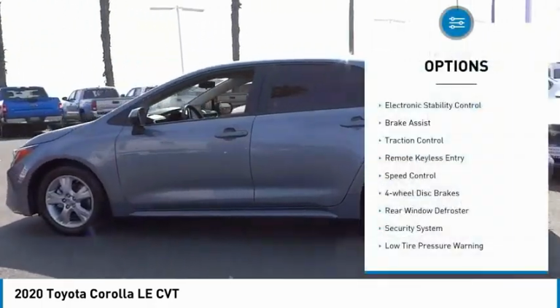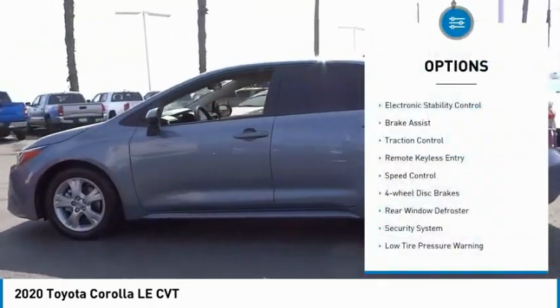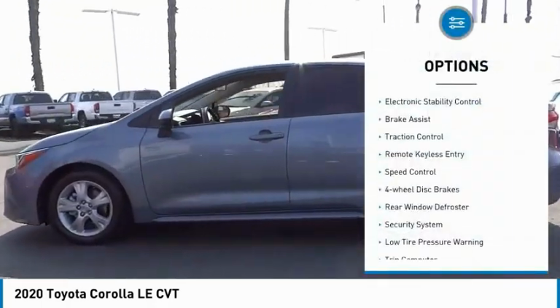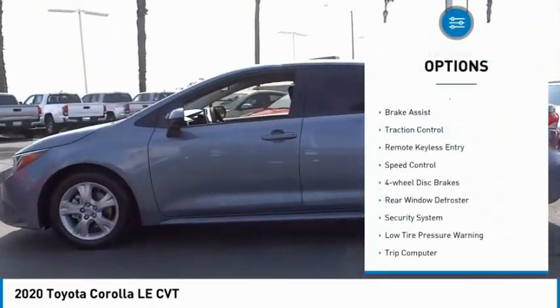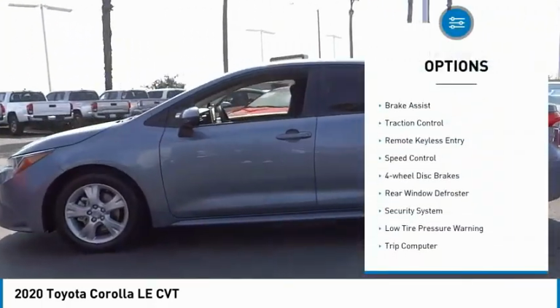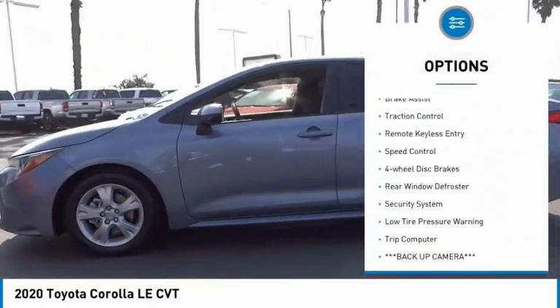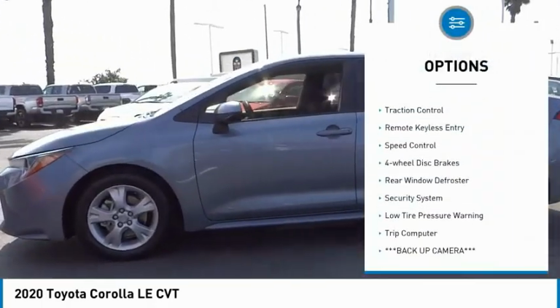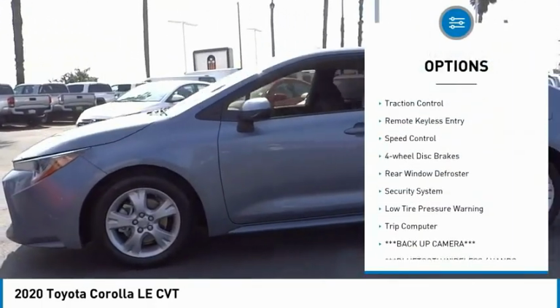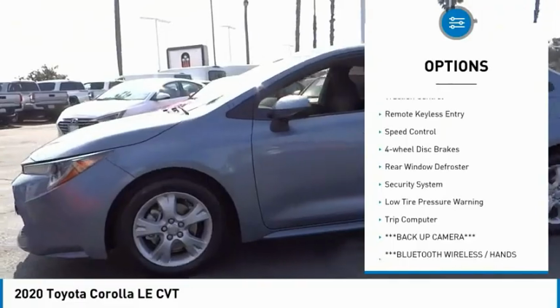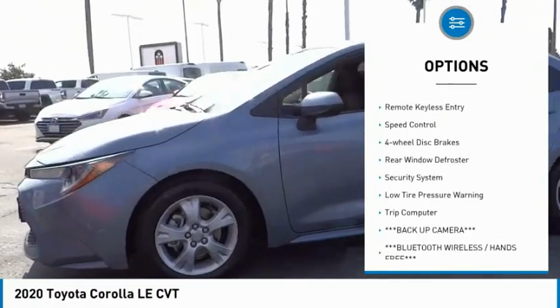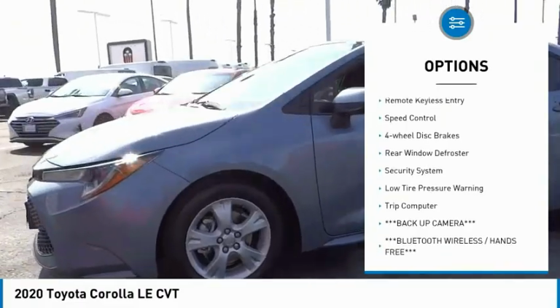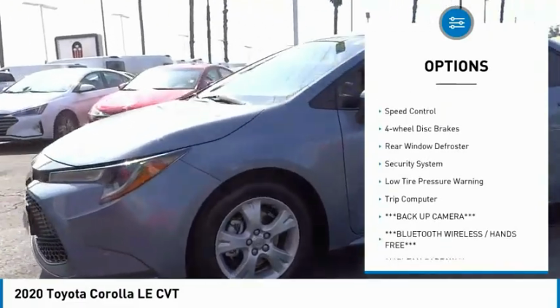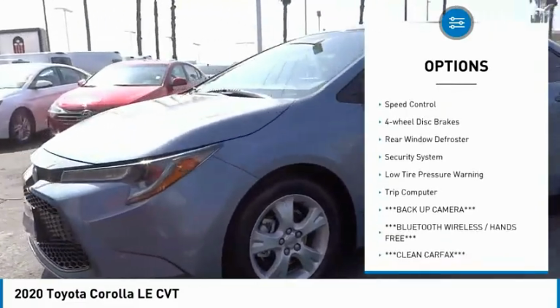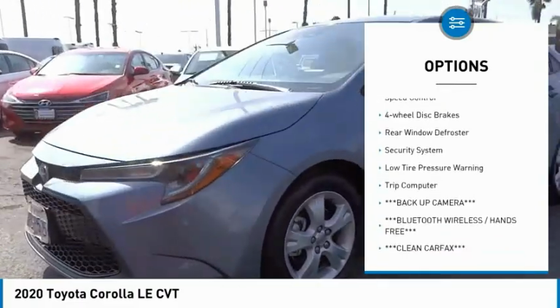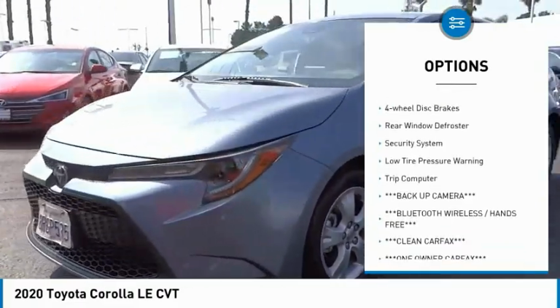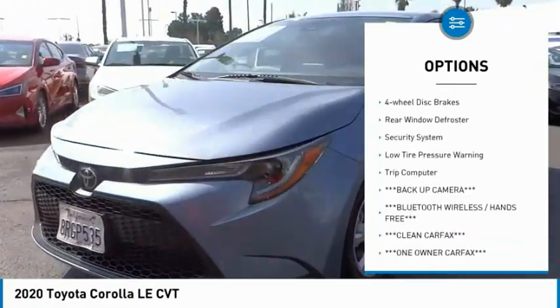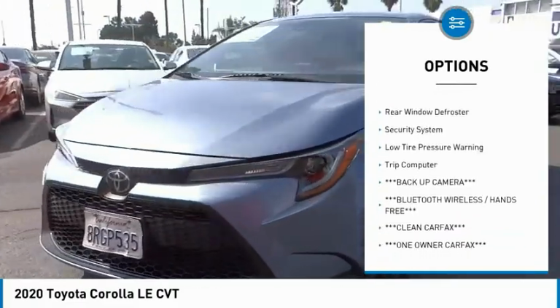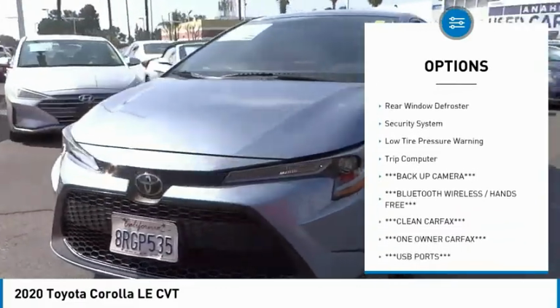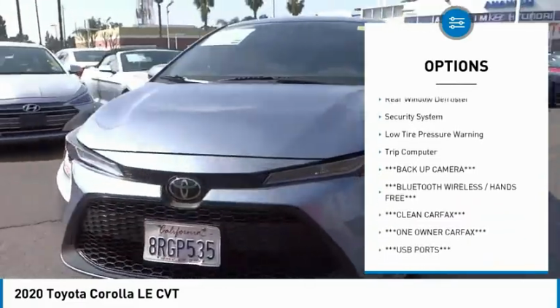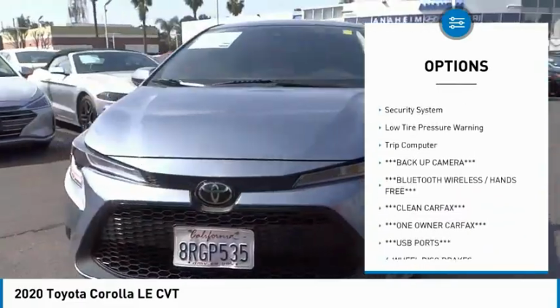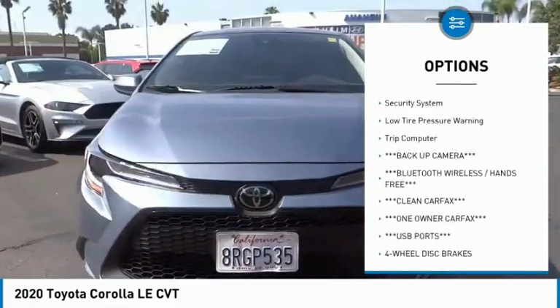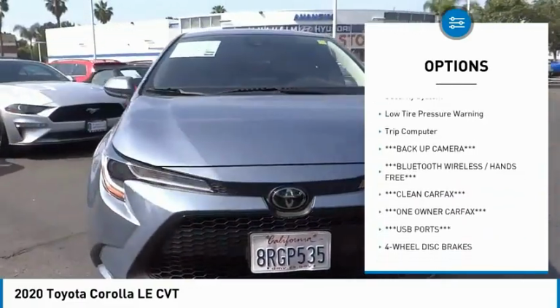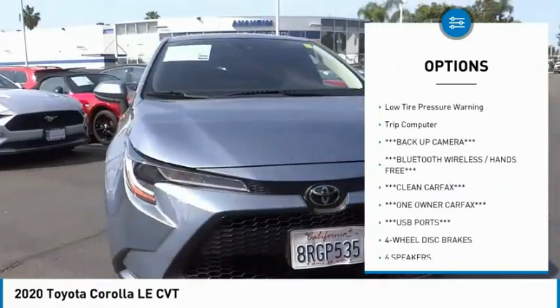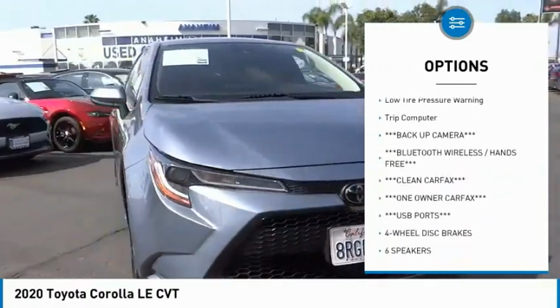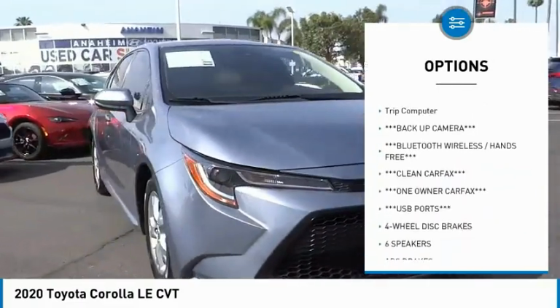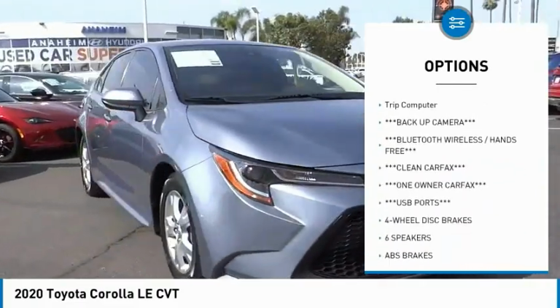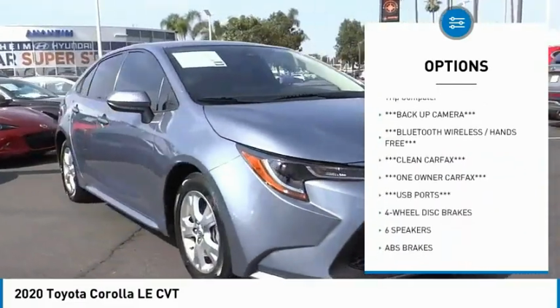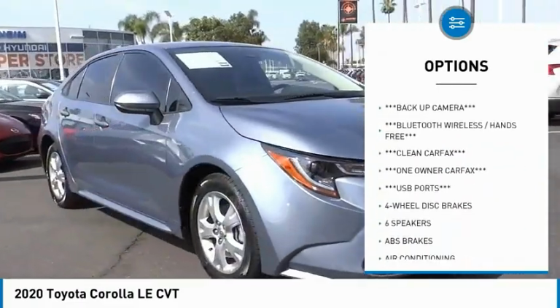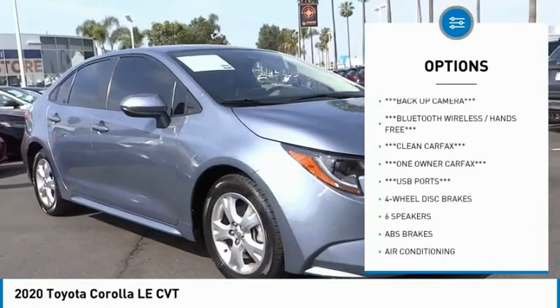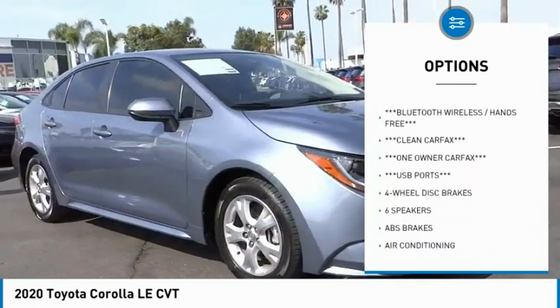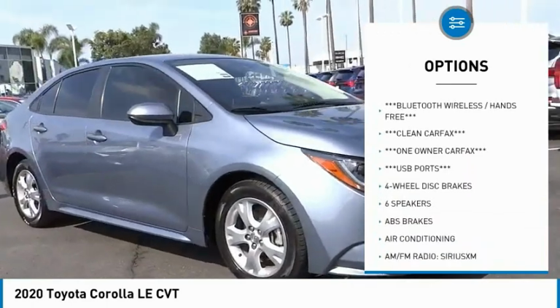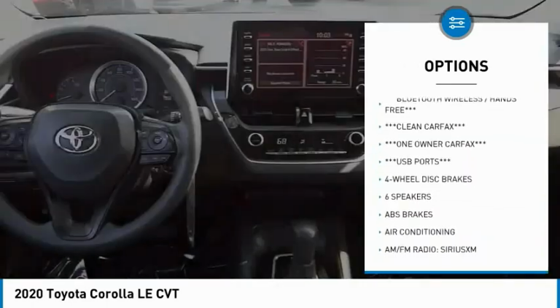Electronic stability control, brake assist, traction control, remote keyless entry, speed control, four-wheel disc brakes.